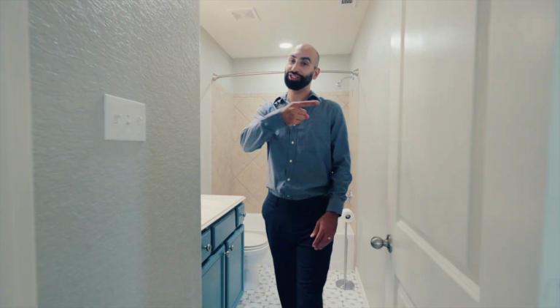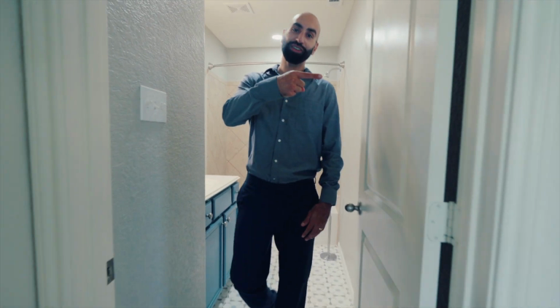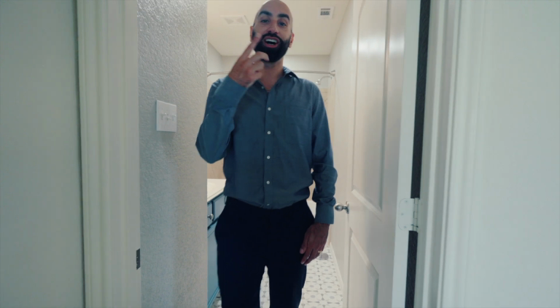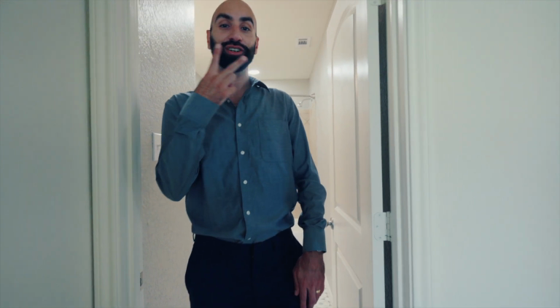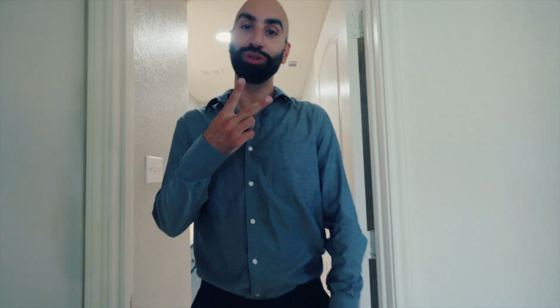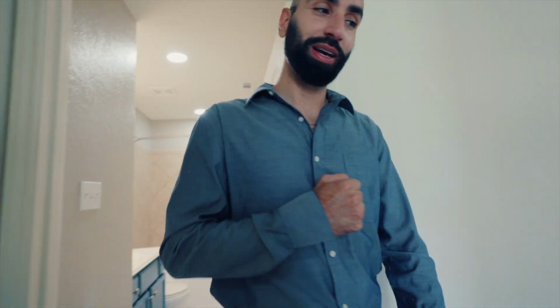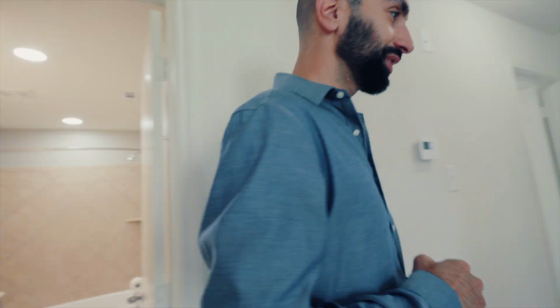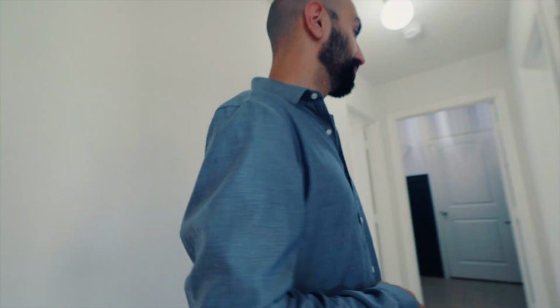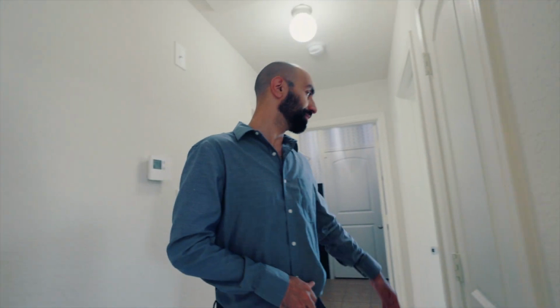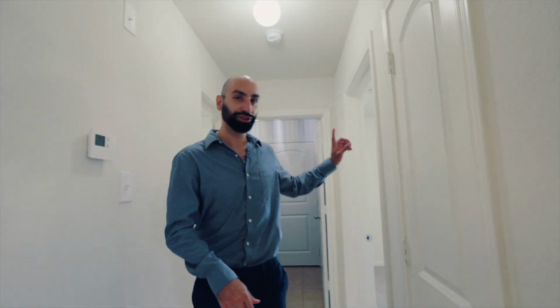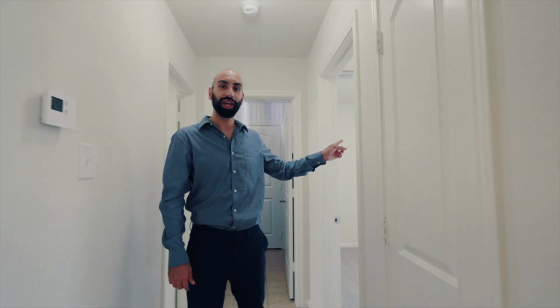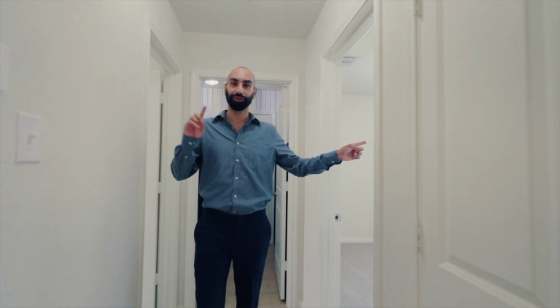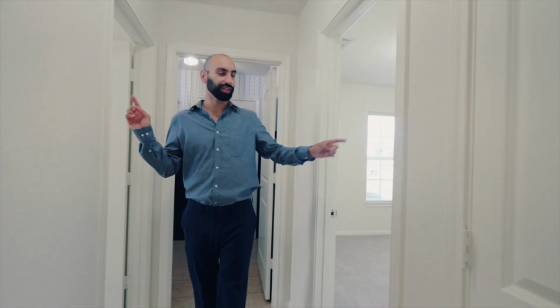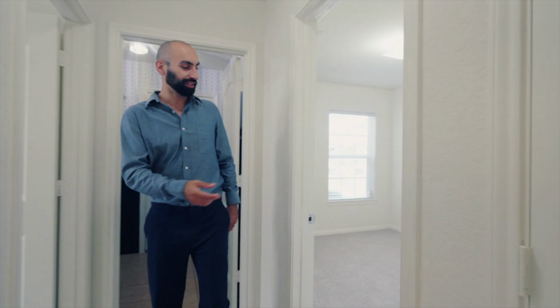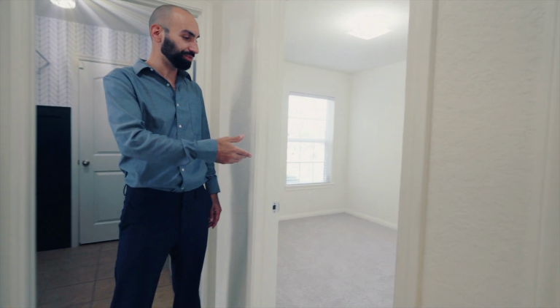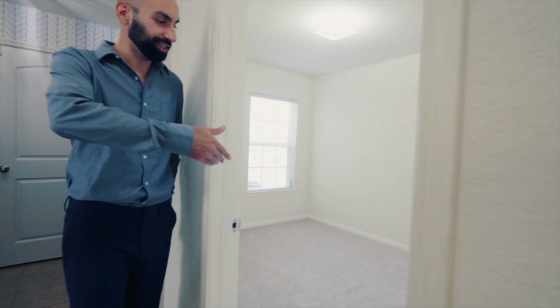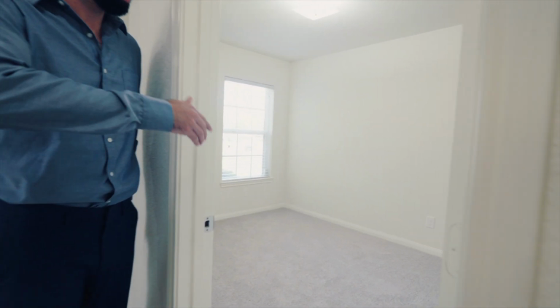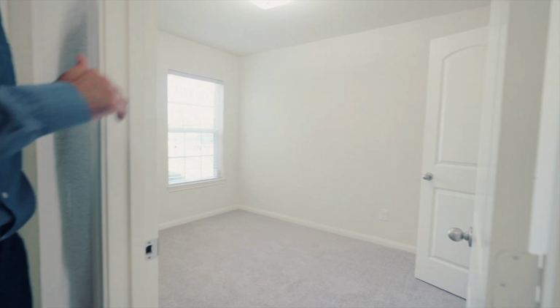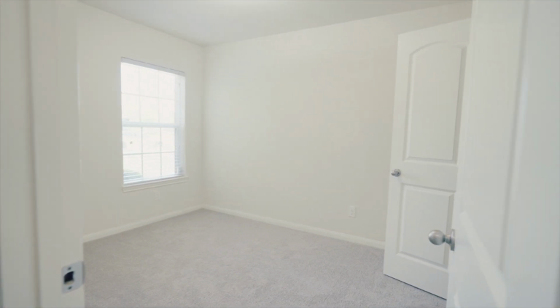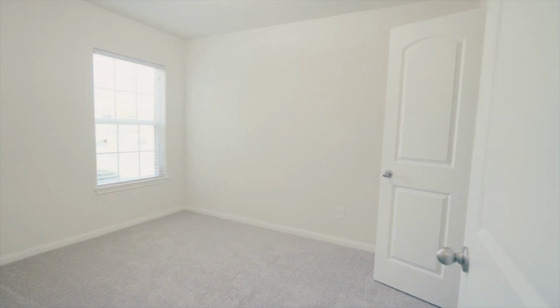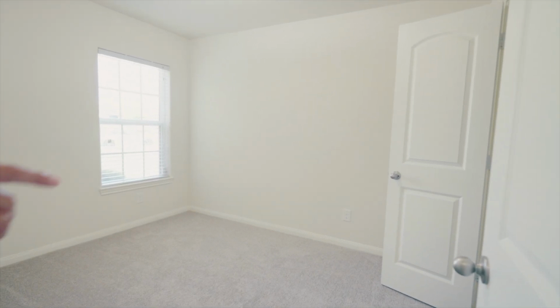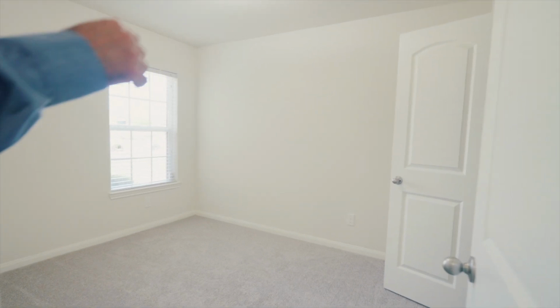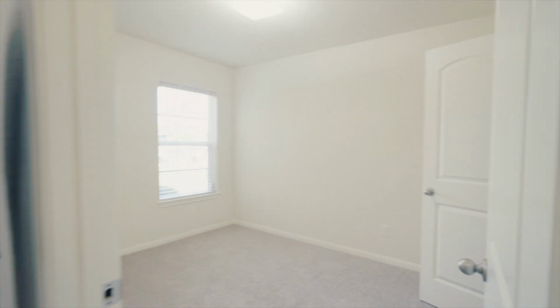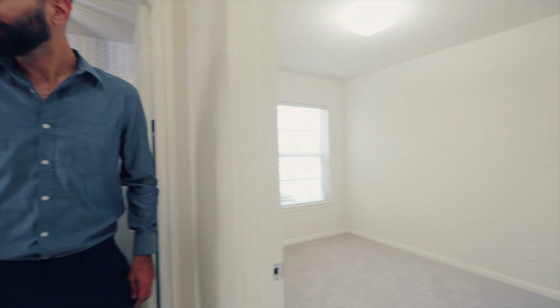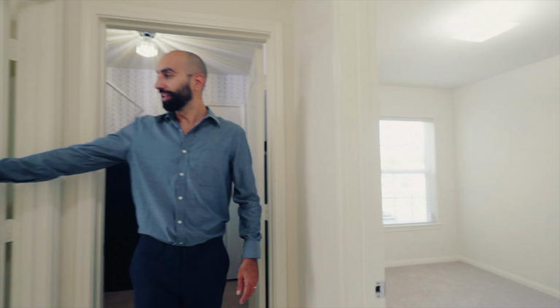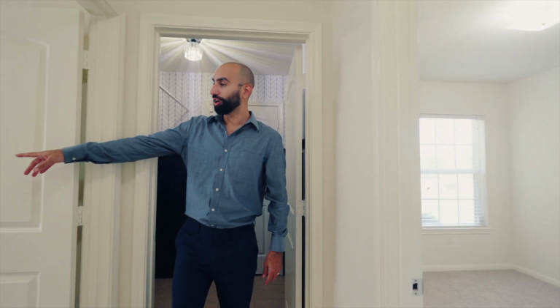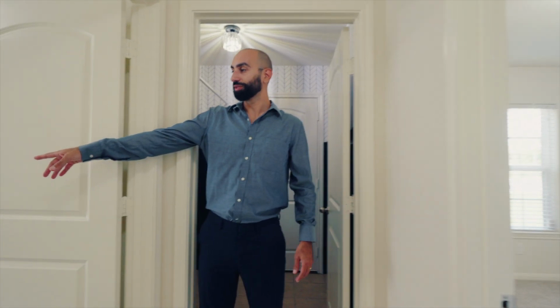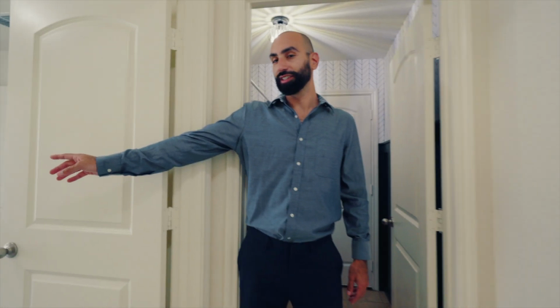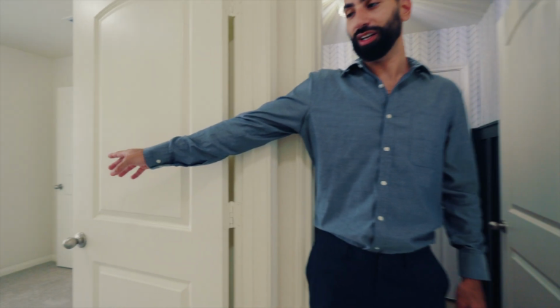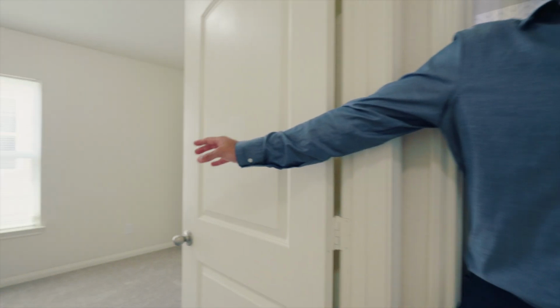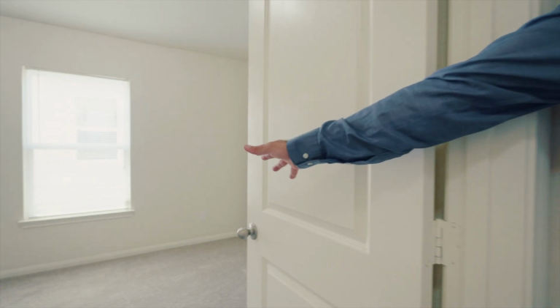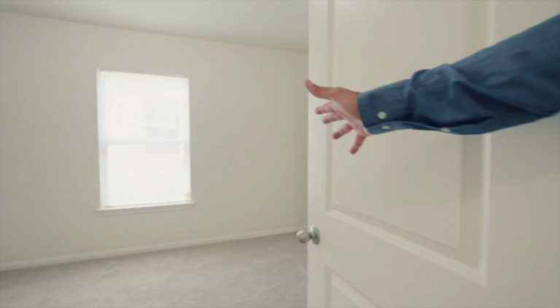To the left you have the other two bedrooms. Bedroom number two and number three — this bedroom here is about 10 by 8 feet with a big closet, and this one also has a nice big closet at 10 by 13.